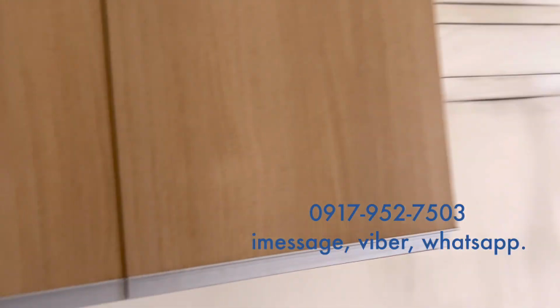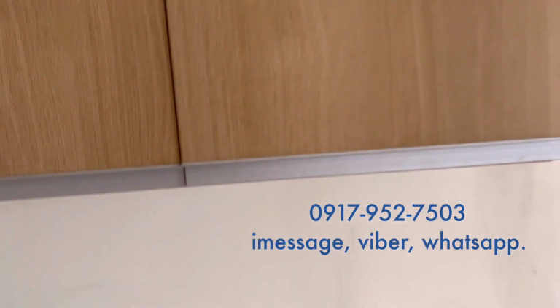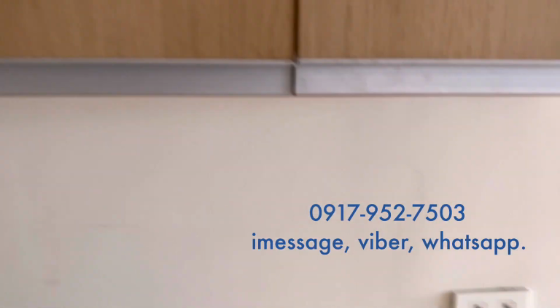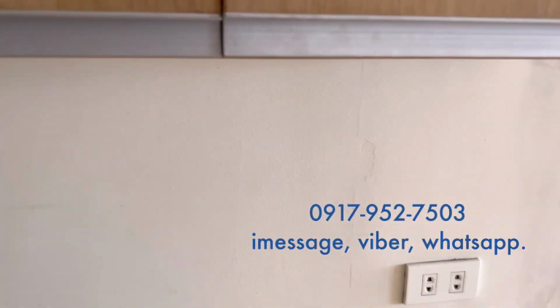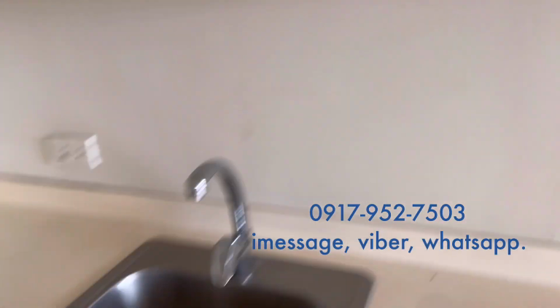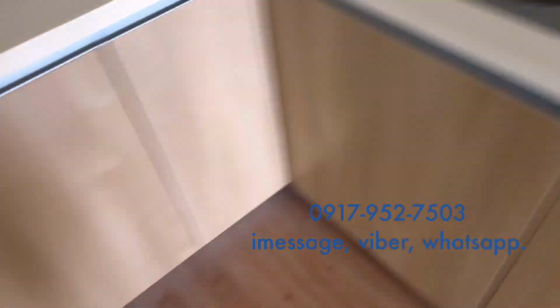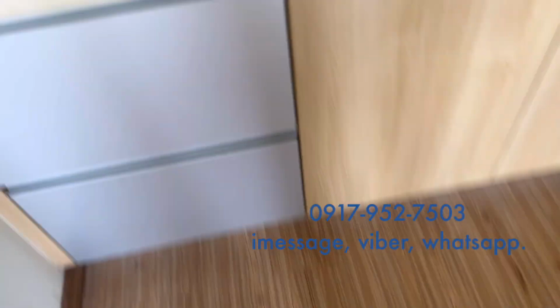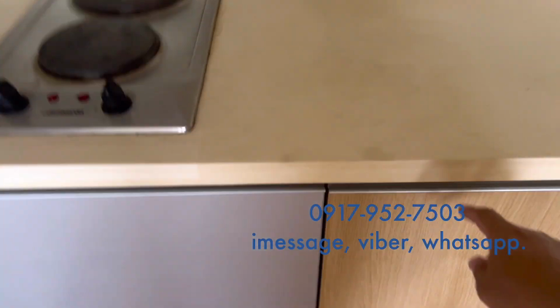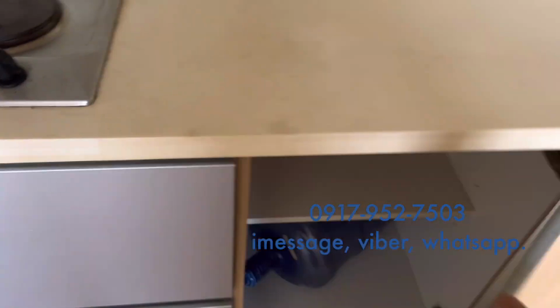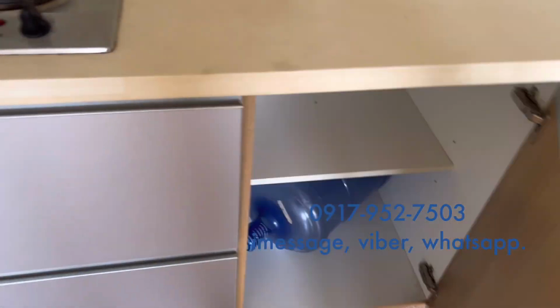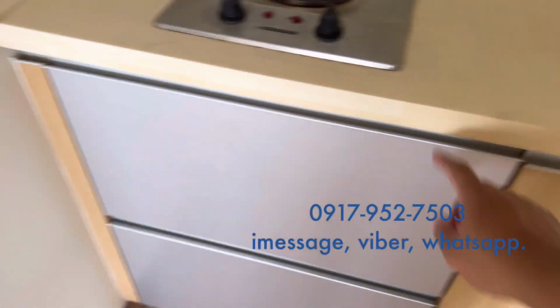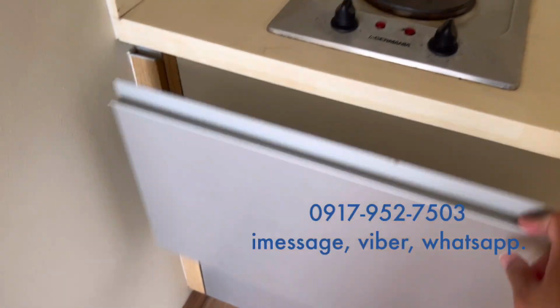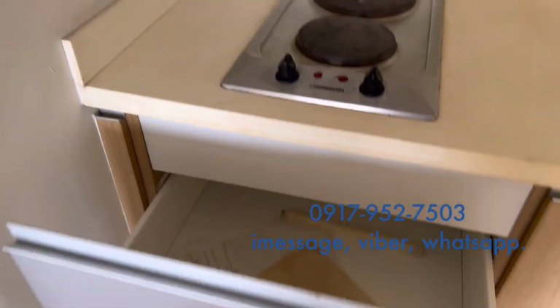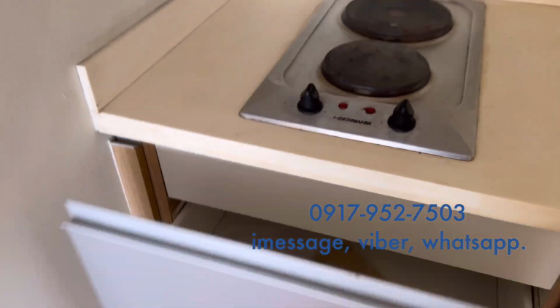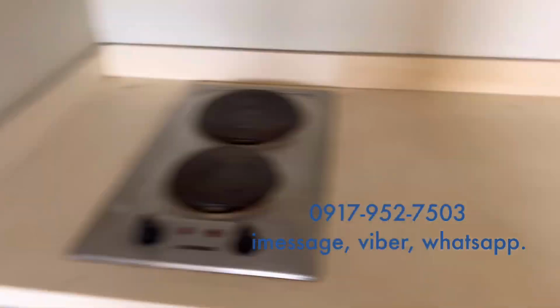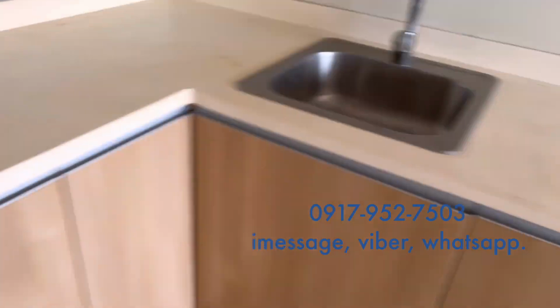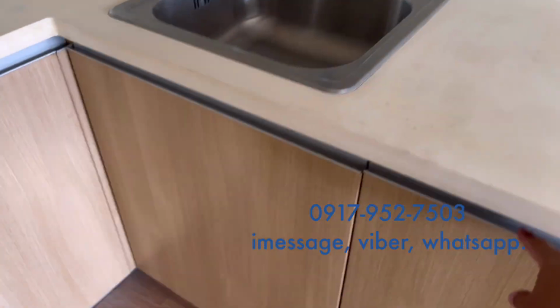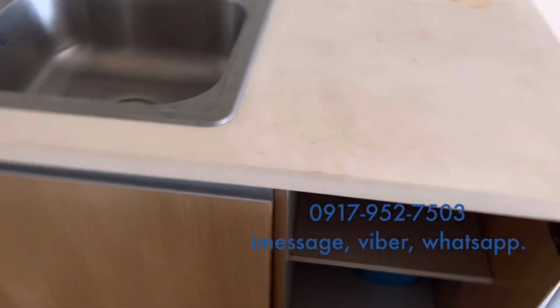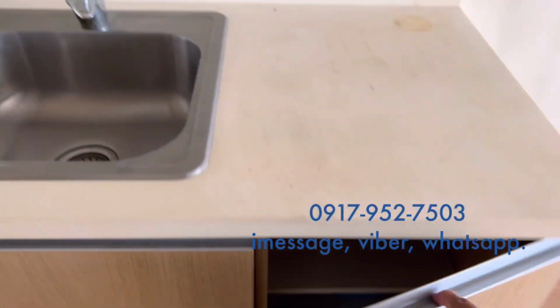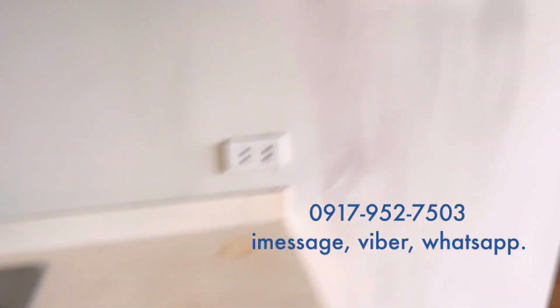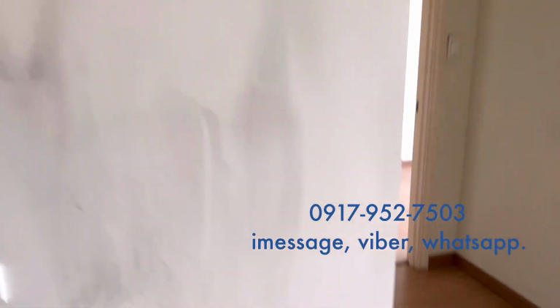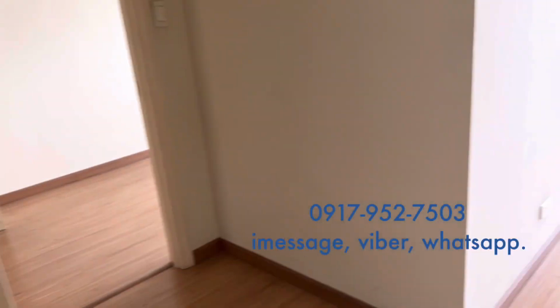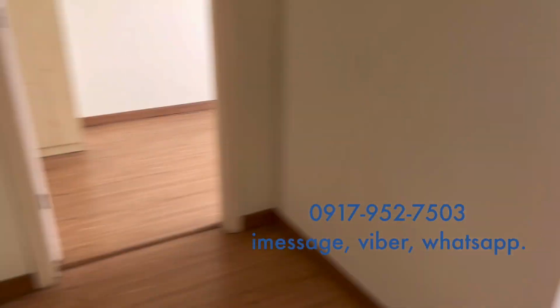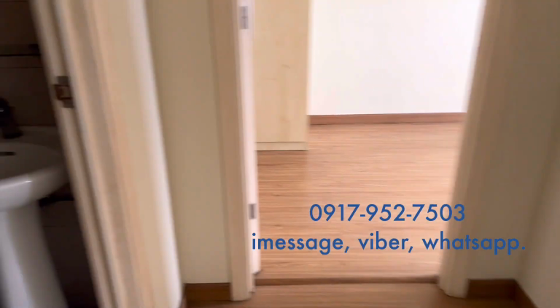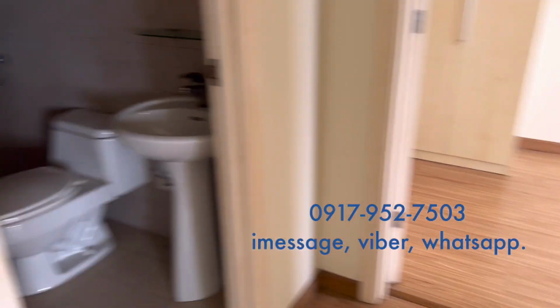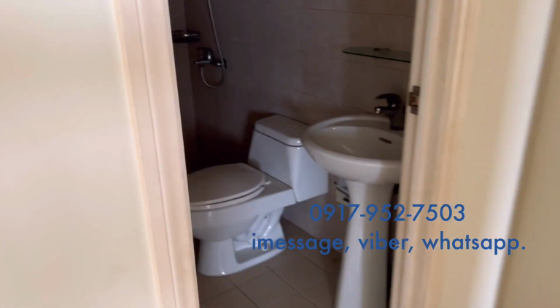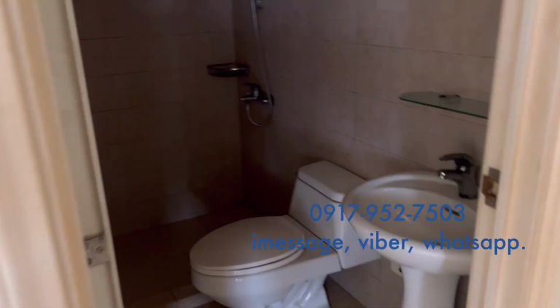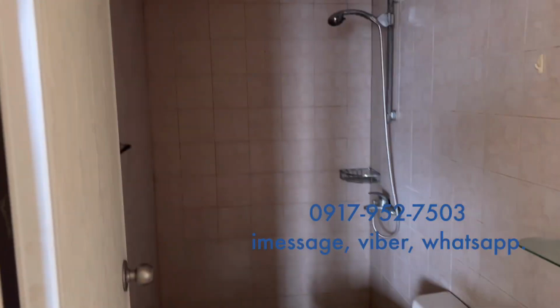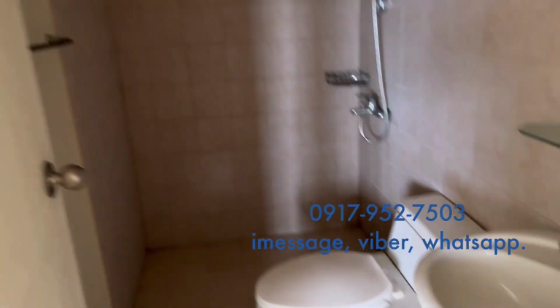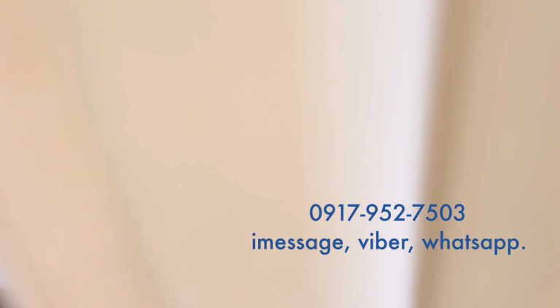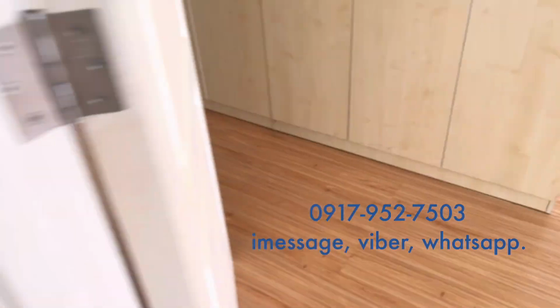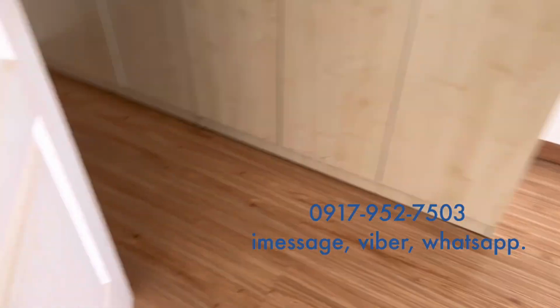Then we have a short hallway going to the bathroom and the bedroom, which also has a fantastic view, an AC unit, and built-in wardrobe cabinets — all in good condition.